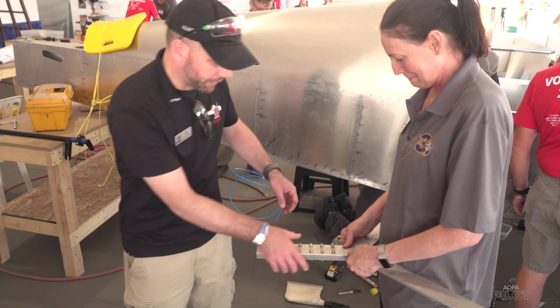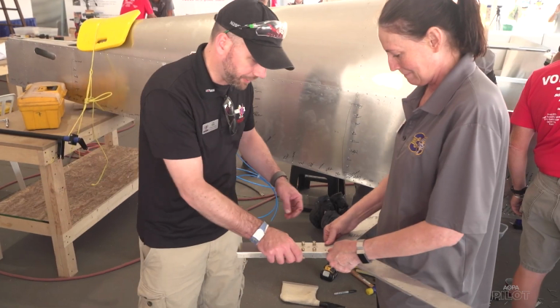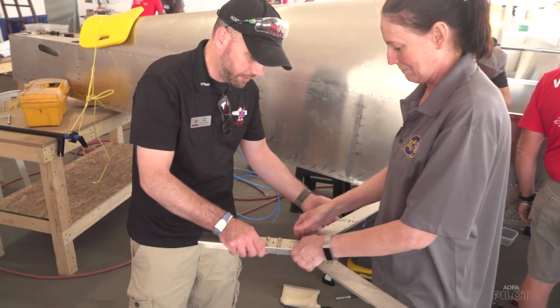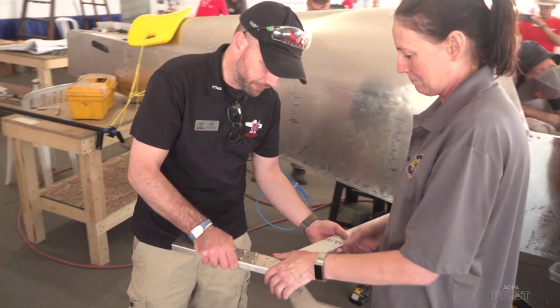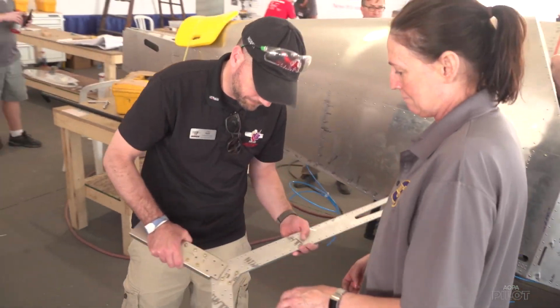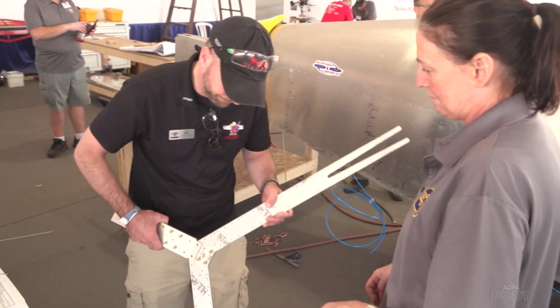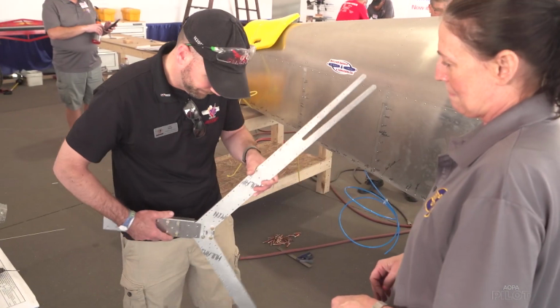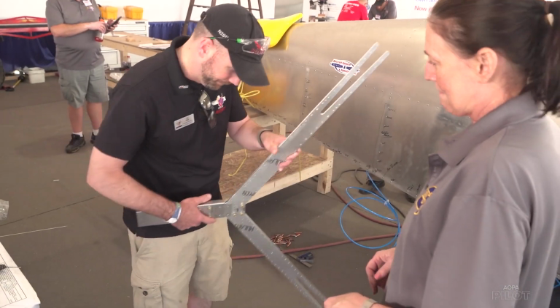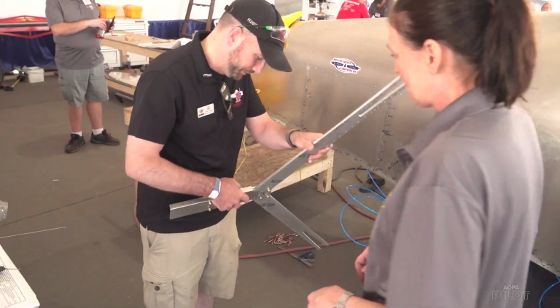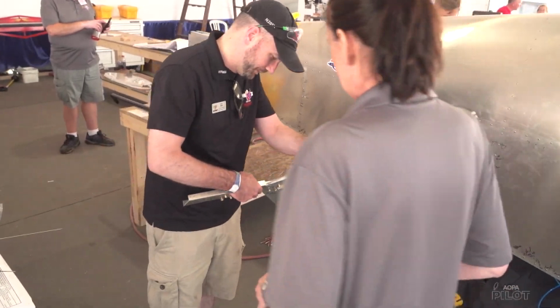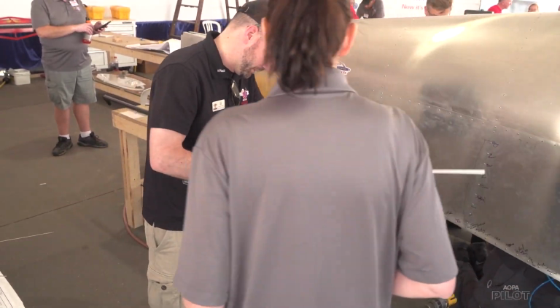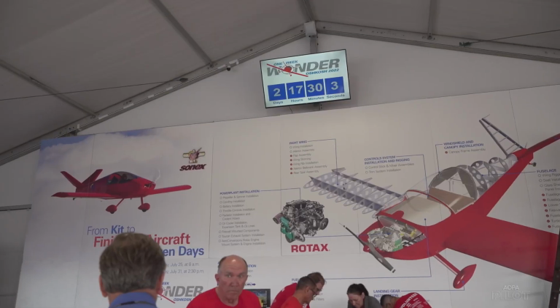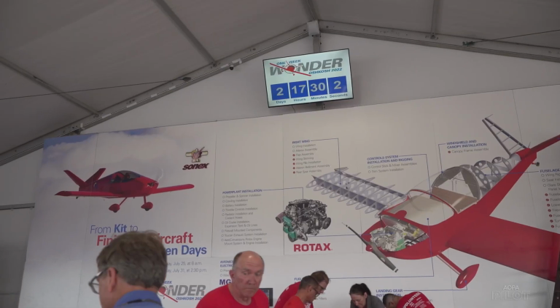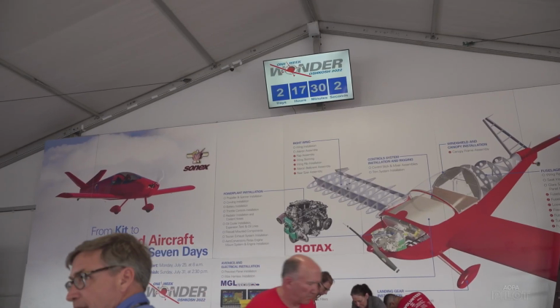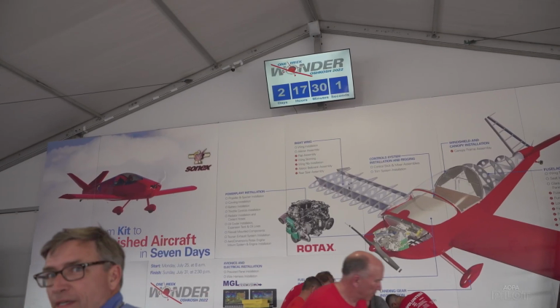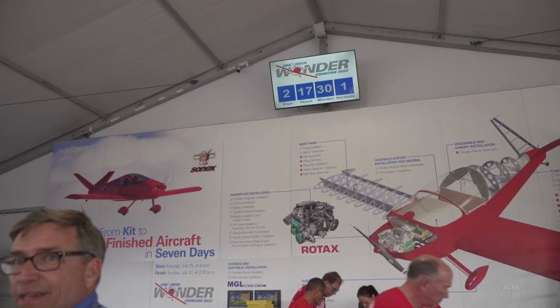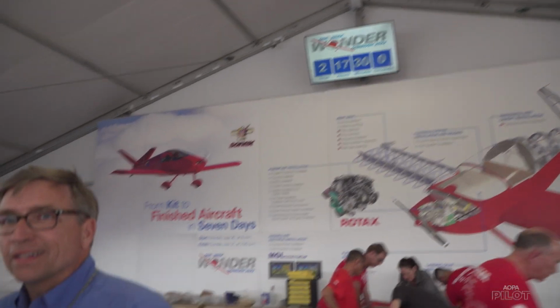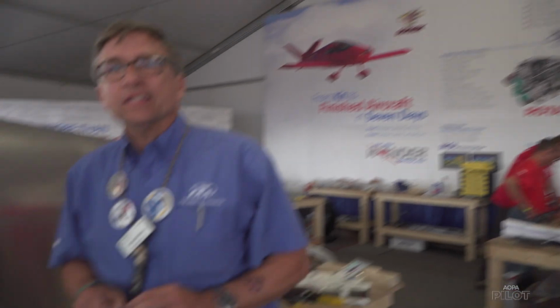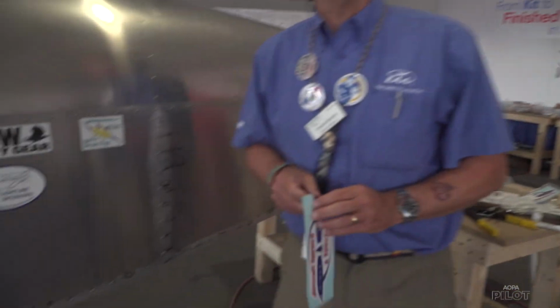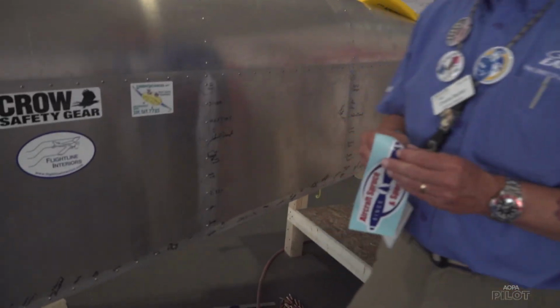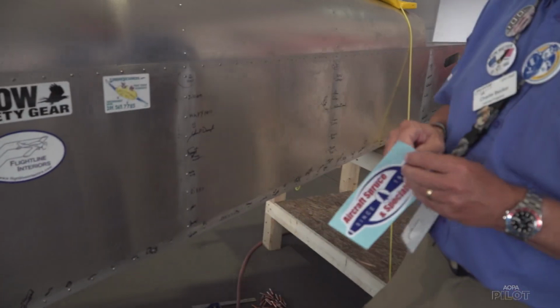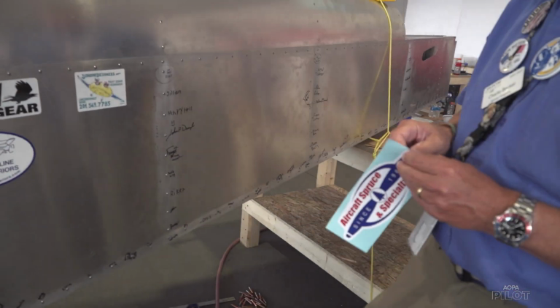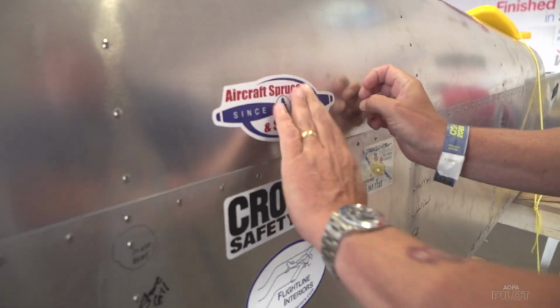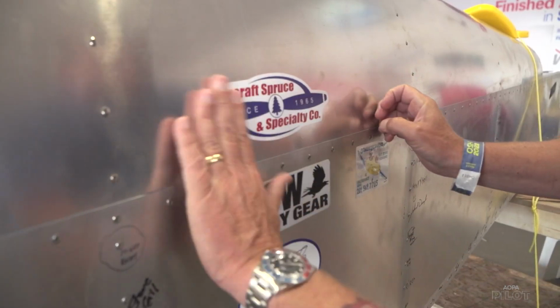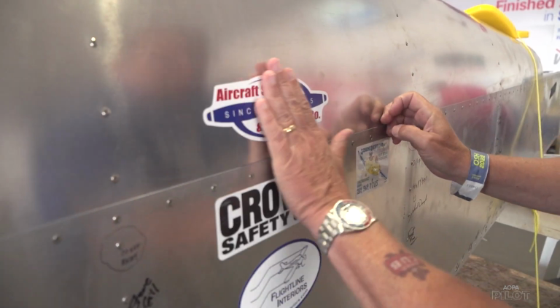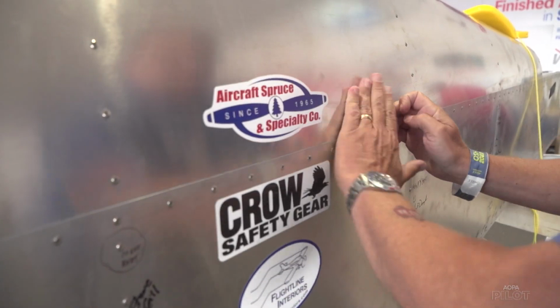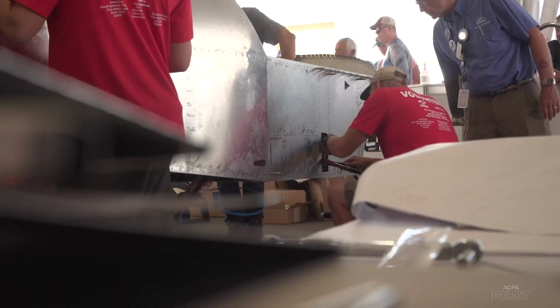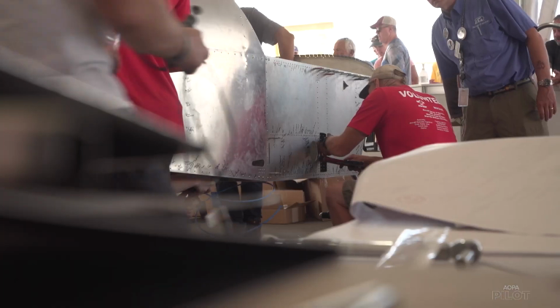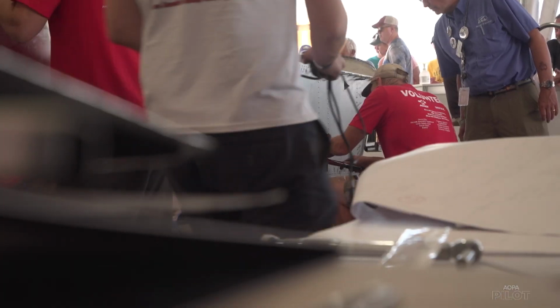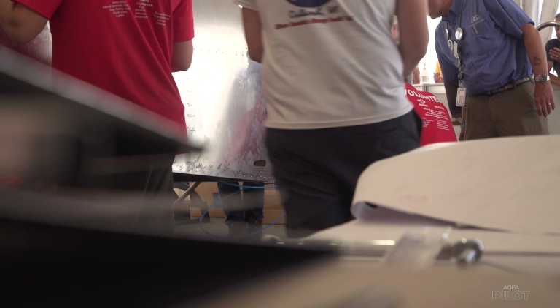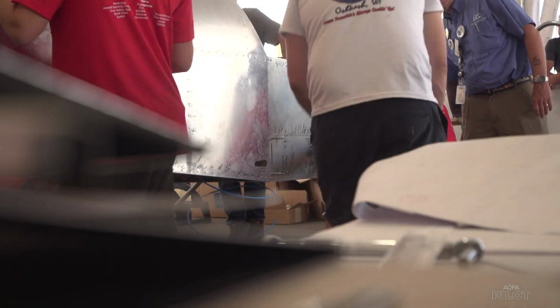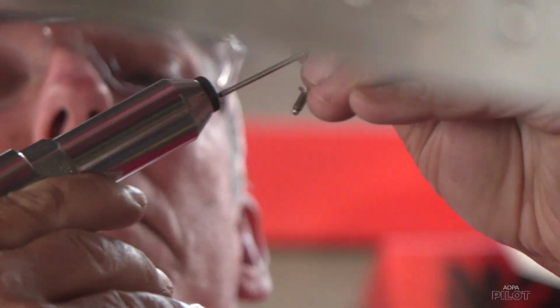The pressure is on to turn these parts into a YXB model. And with two and a half days left, the finish line comes into view — because it looks like an airplane. It's starting to really look like an airplane, but you still have a lot of finish work to do.